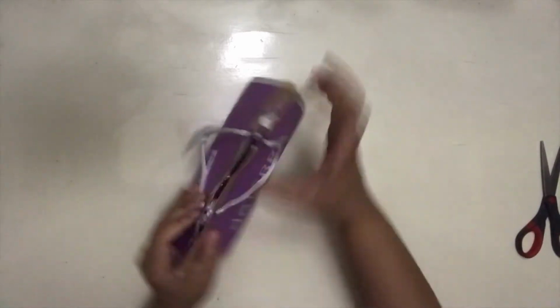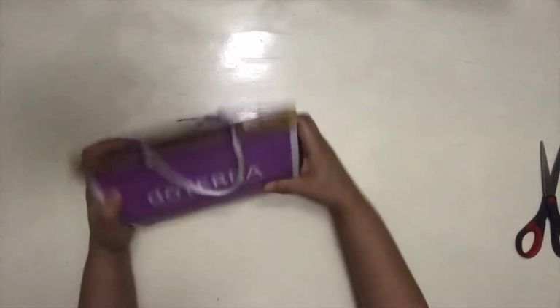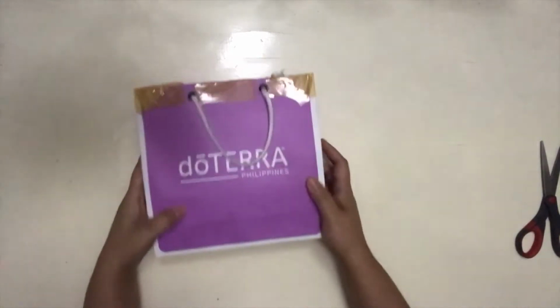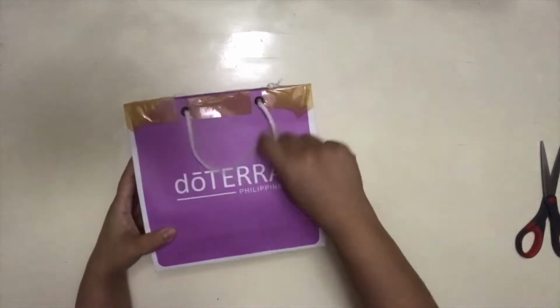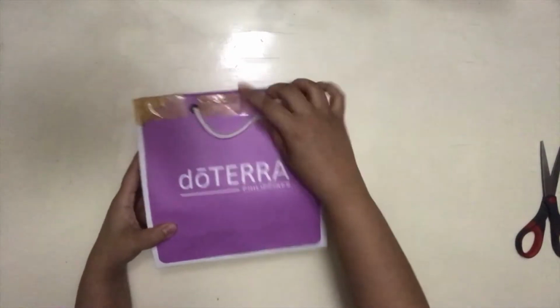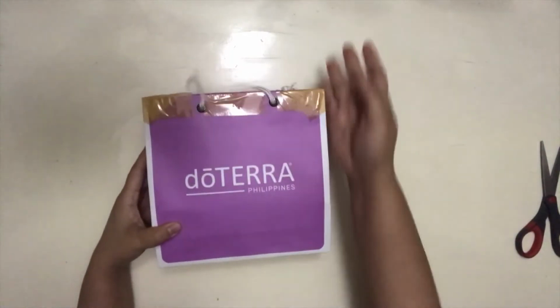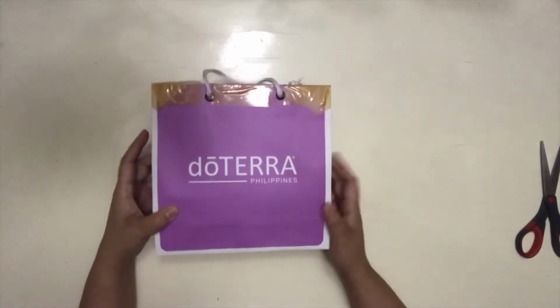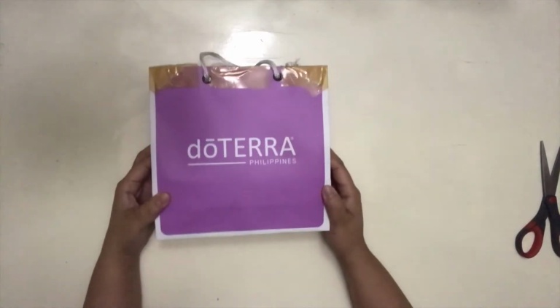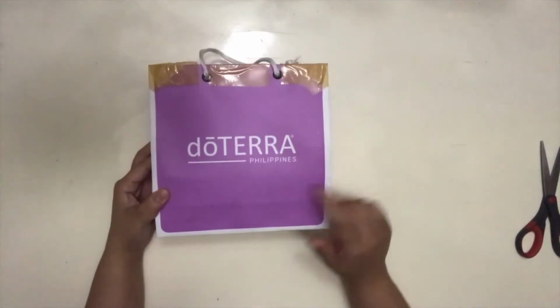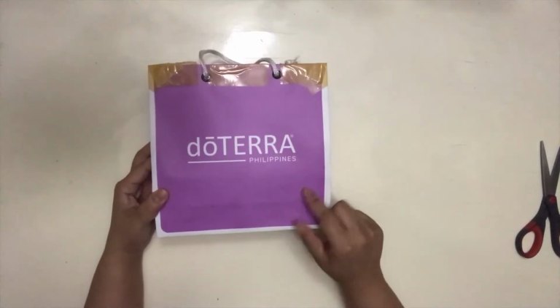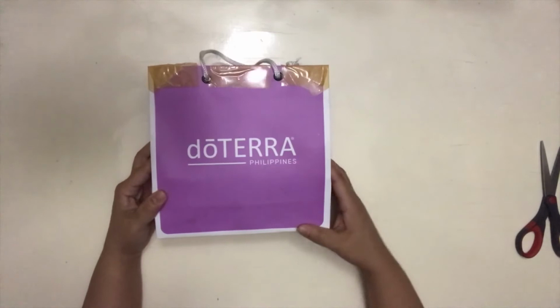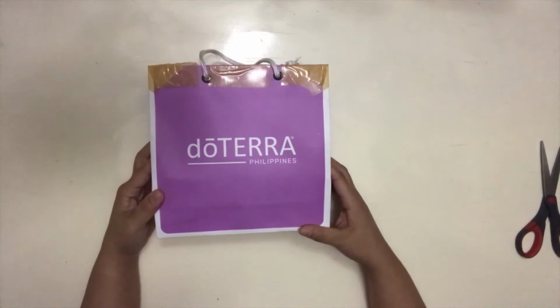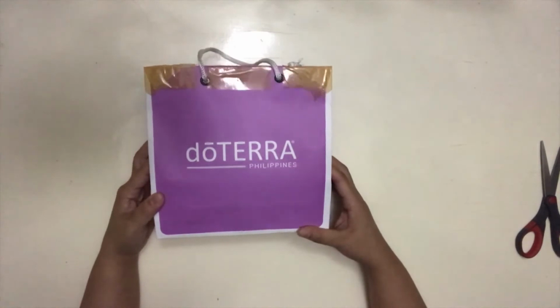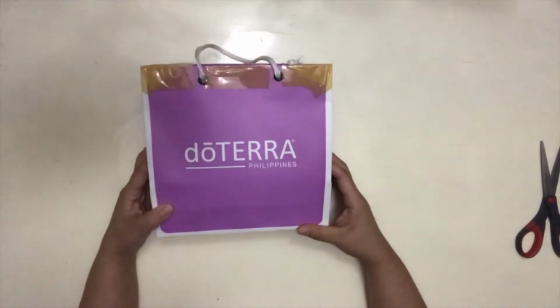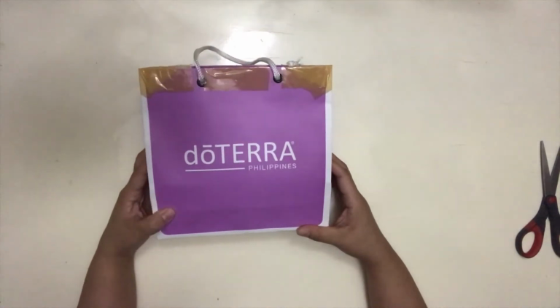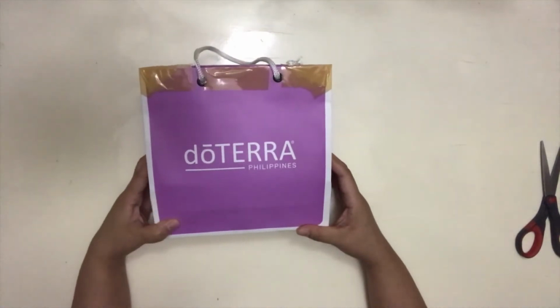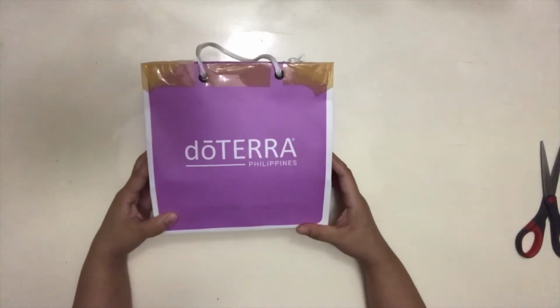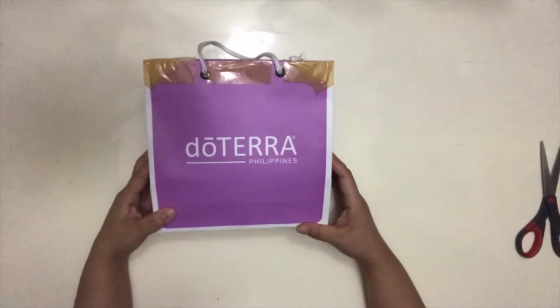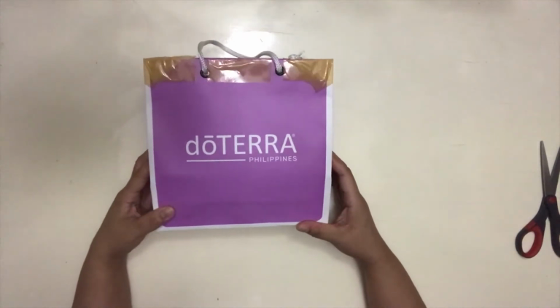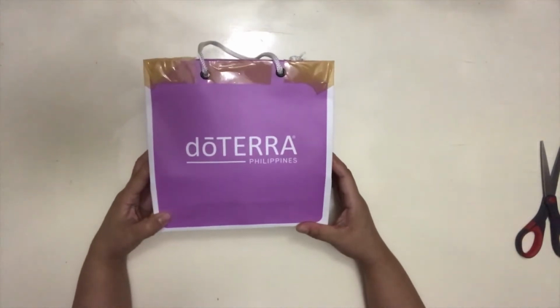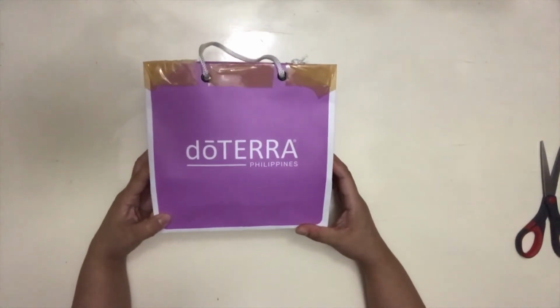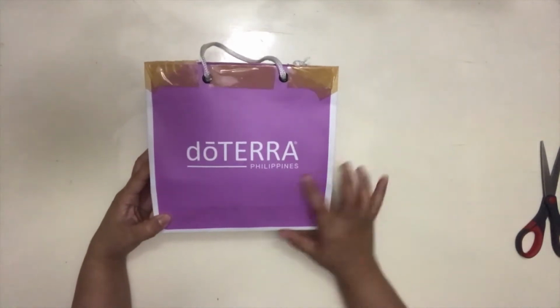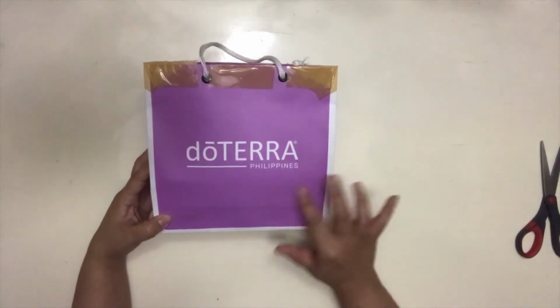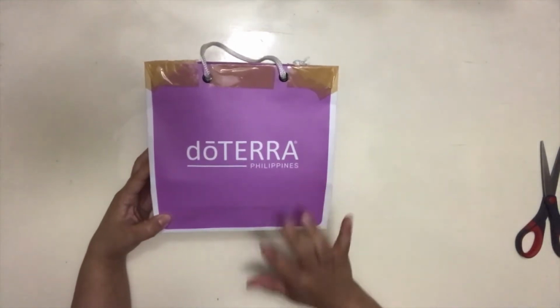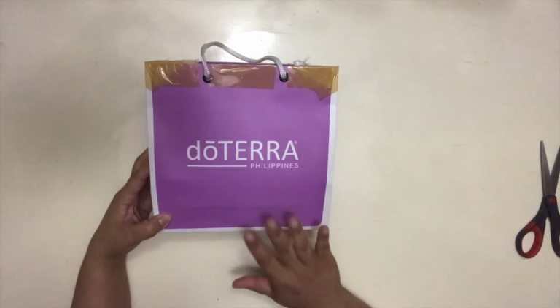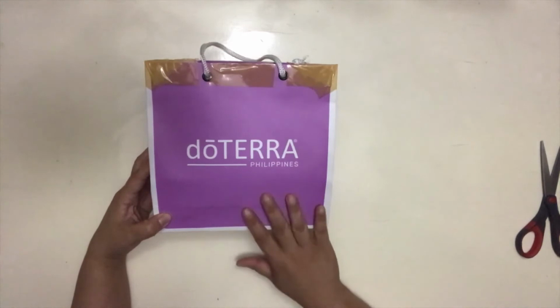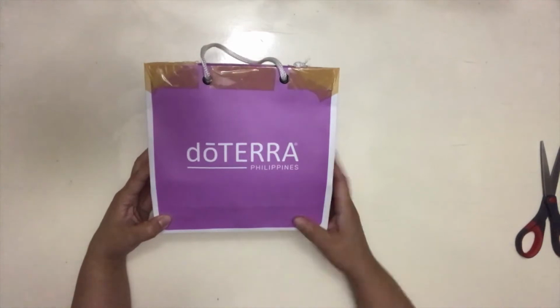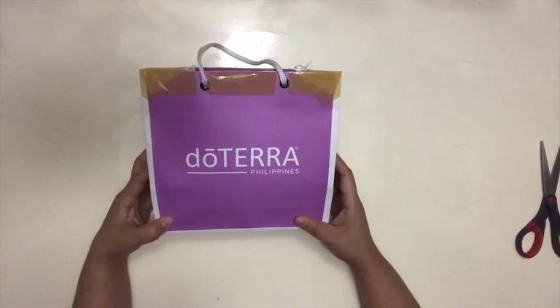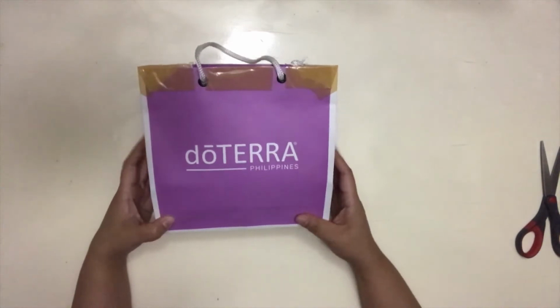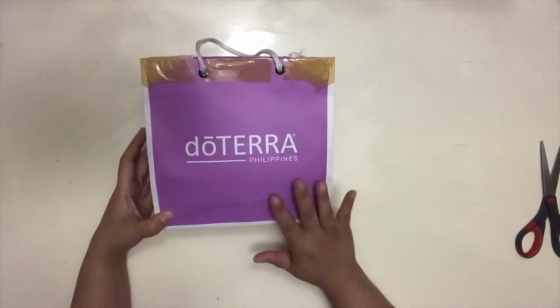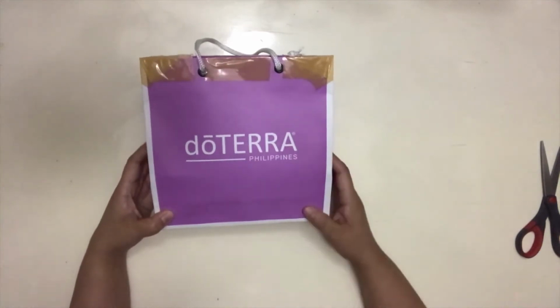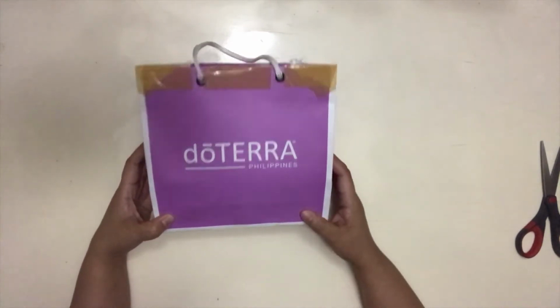So it came in this very official Dutera paper bag. It was raining pretty hard when this was delivered, but it was protected enough. So kudos to the delivery.